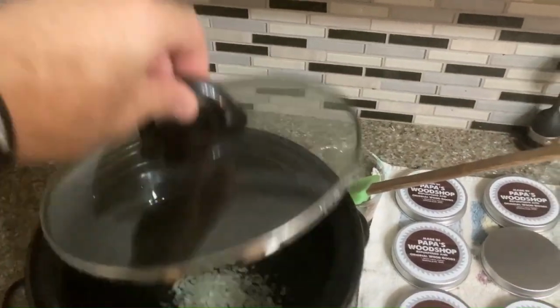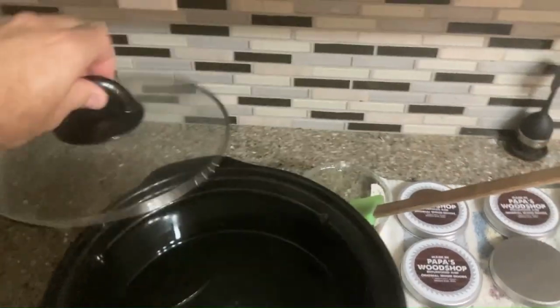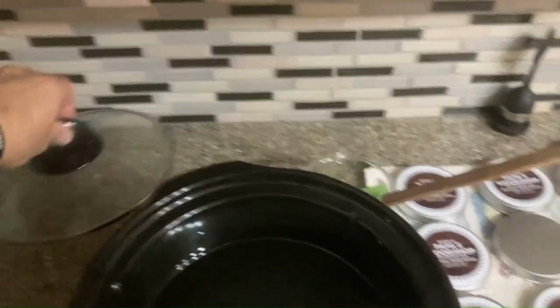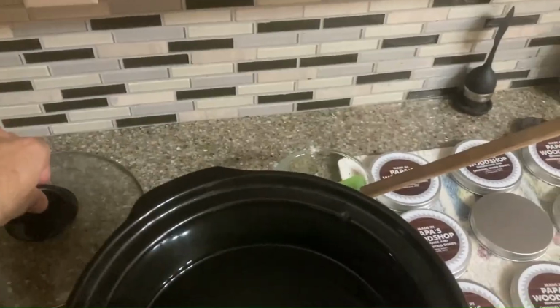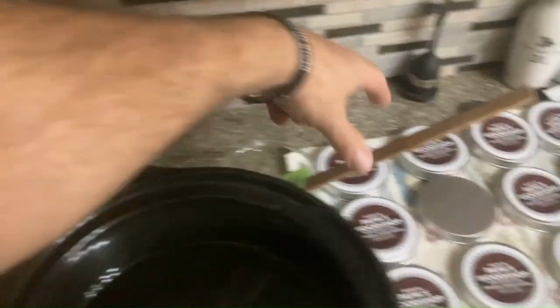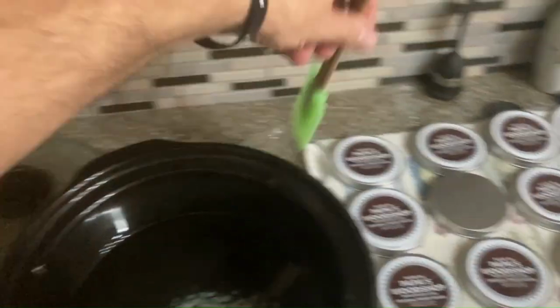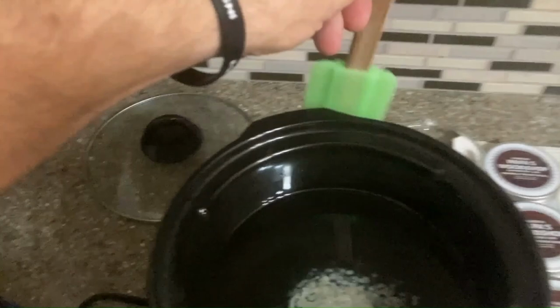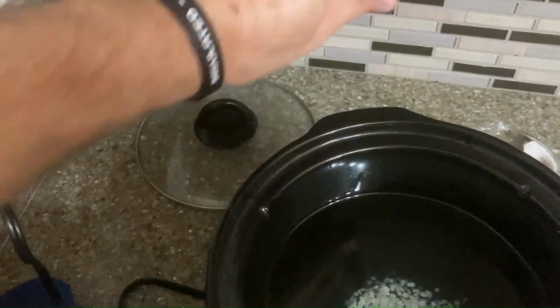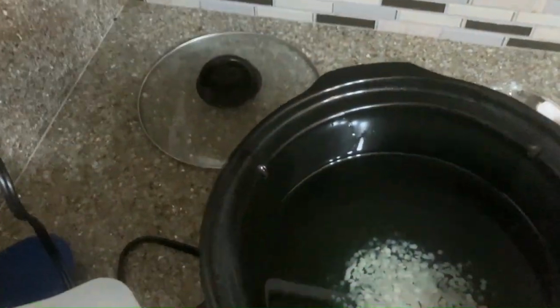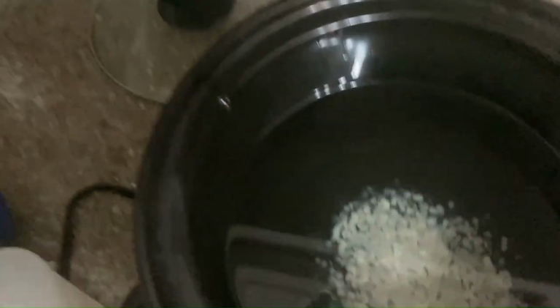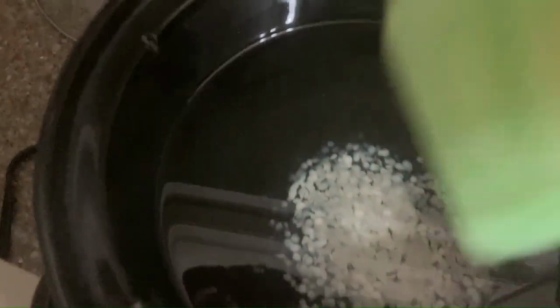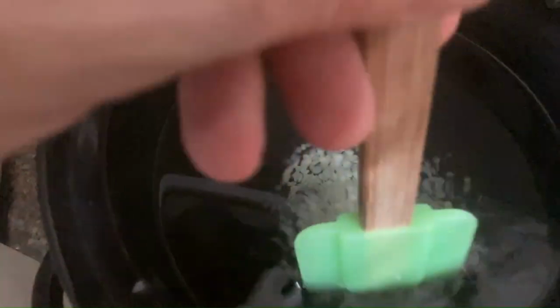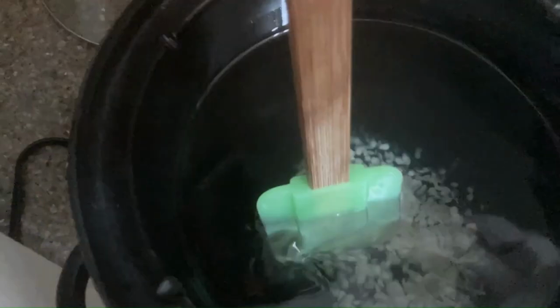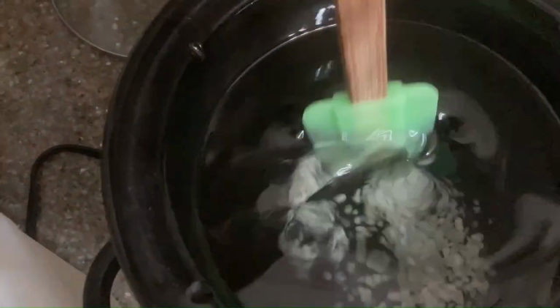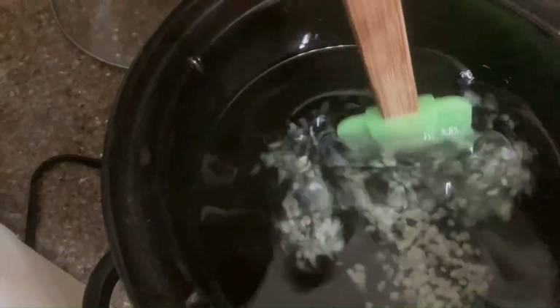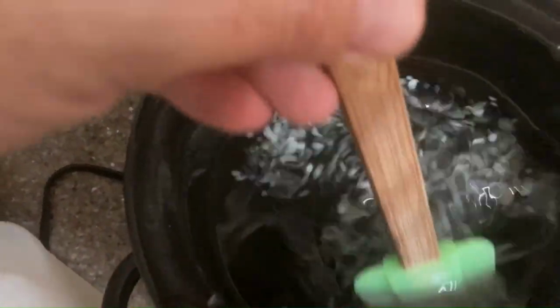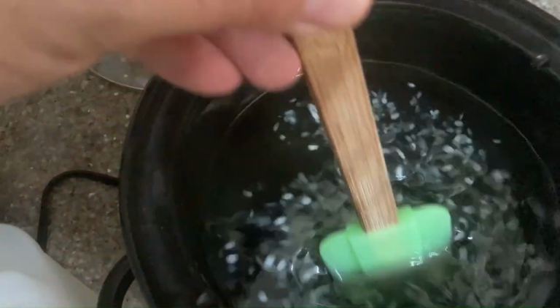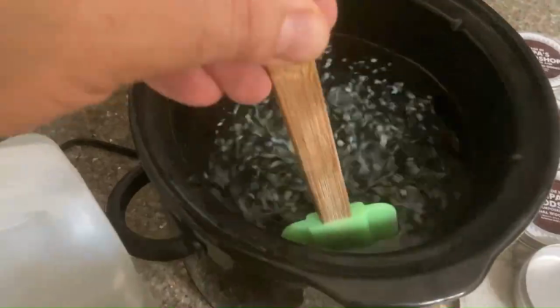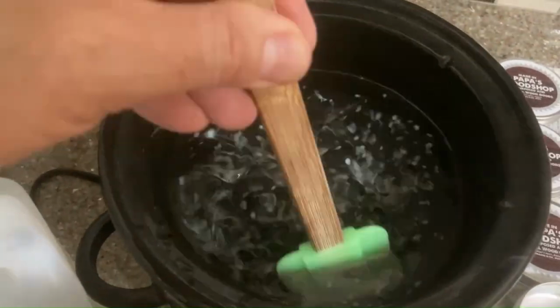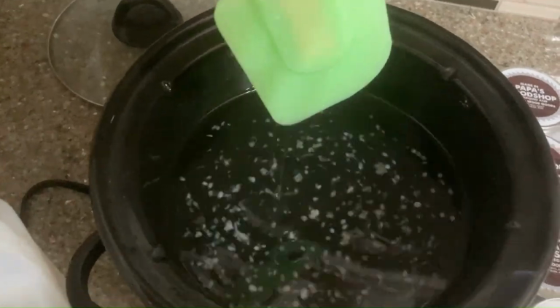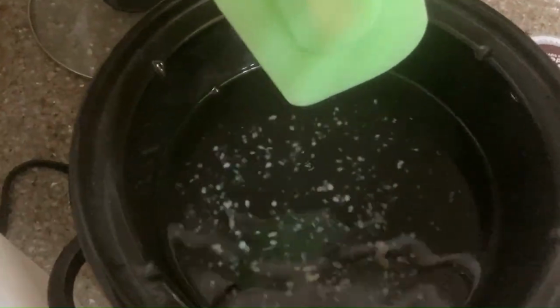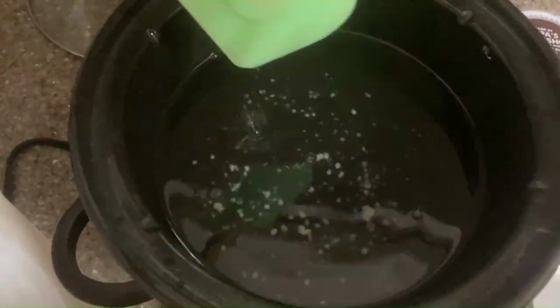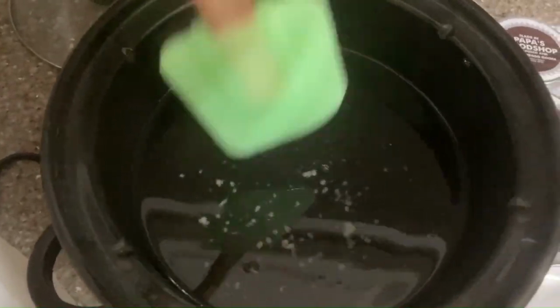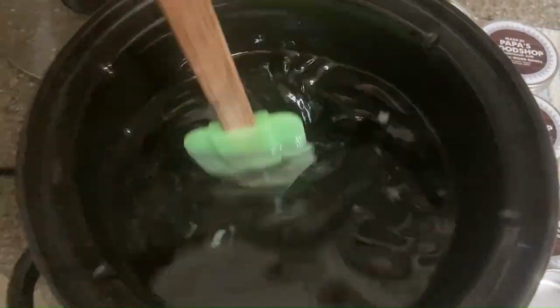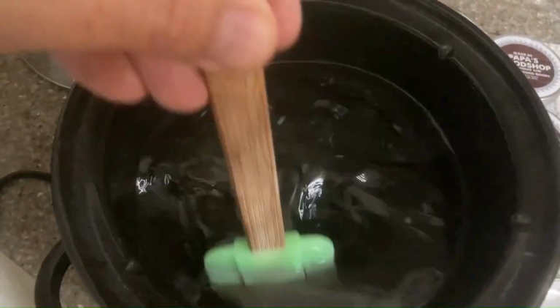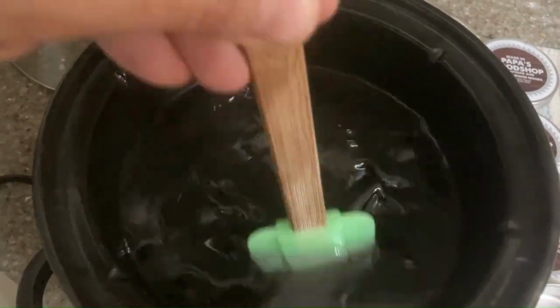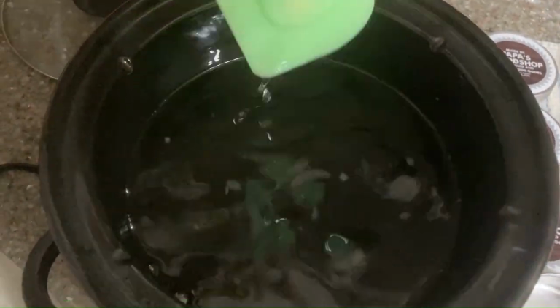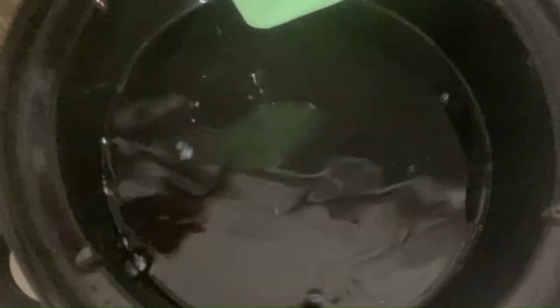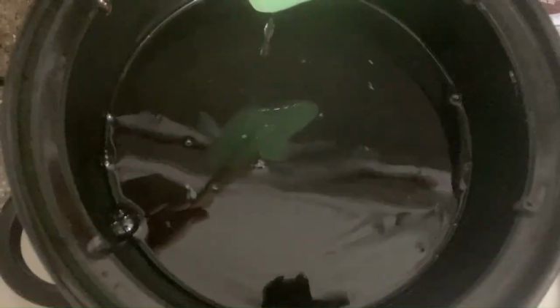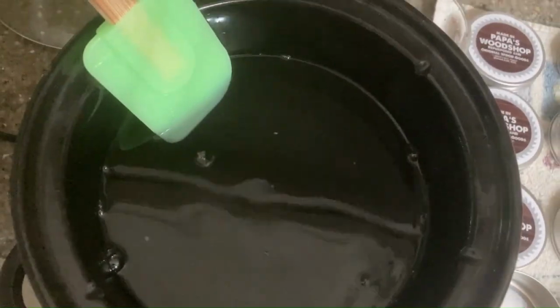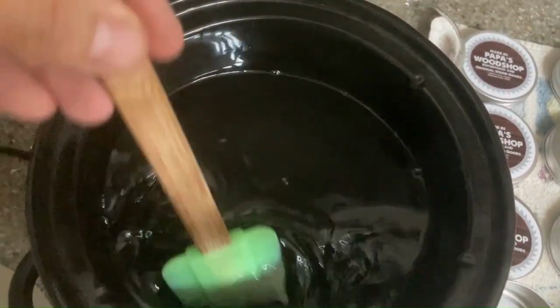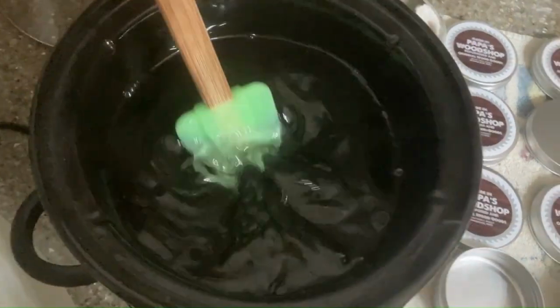All right, we're back — it's 45 minutes. And it's almost all melted. Look at that — swish, swish, swish. And it's all clear. Wonderful.